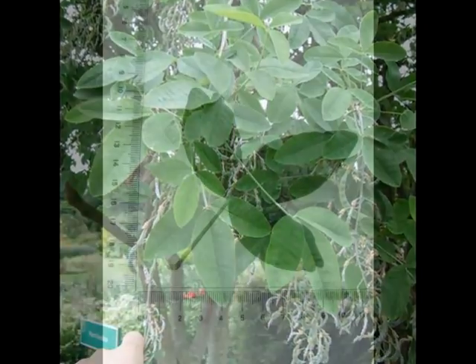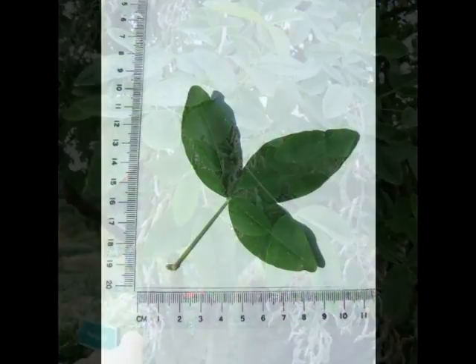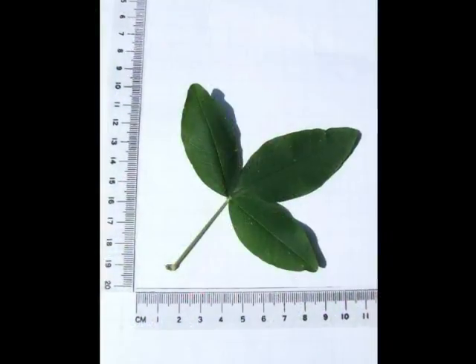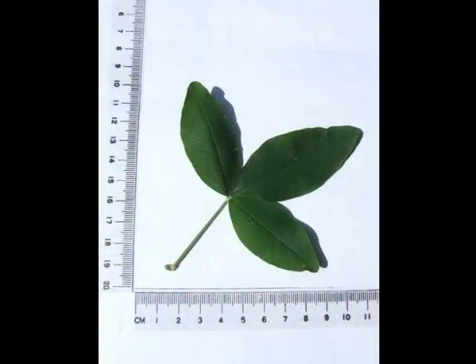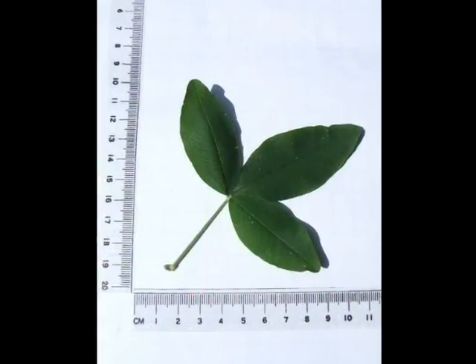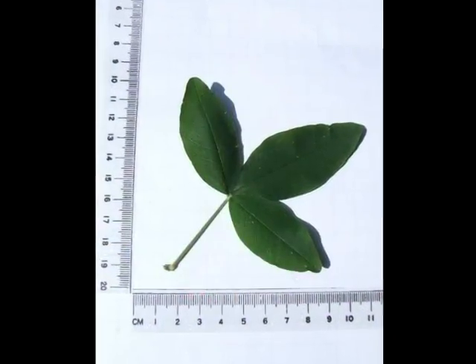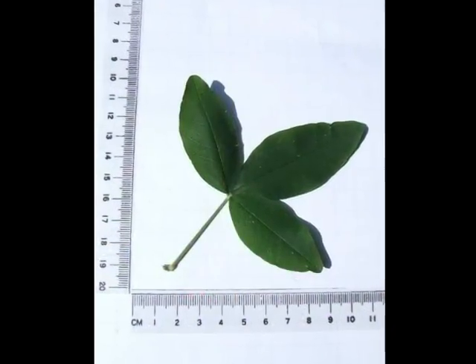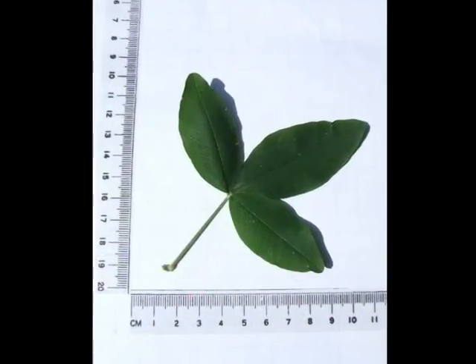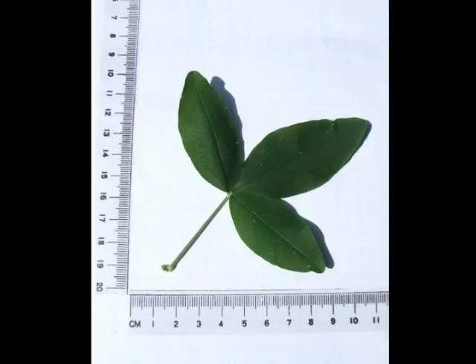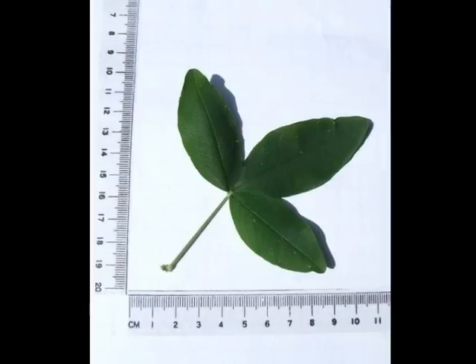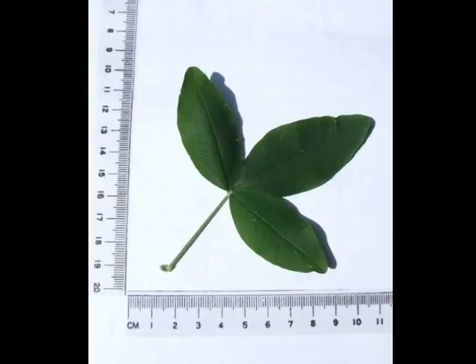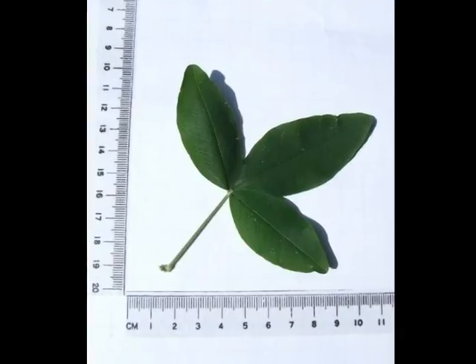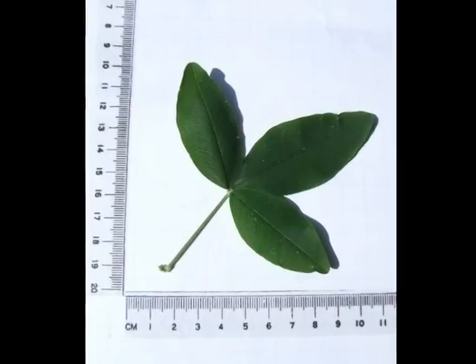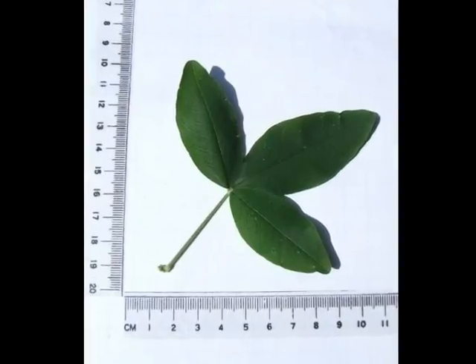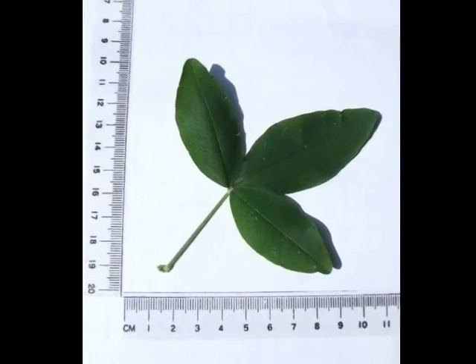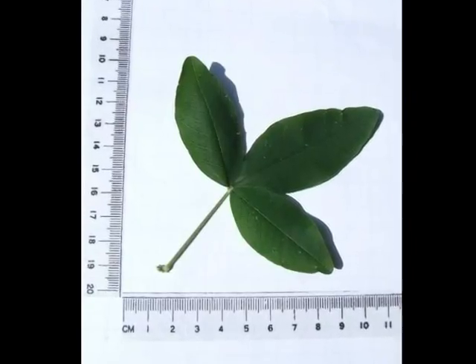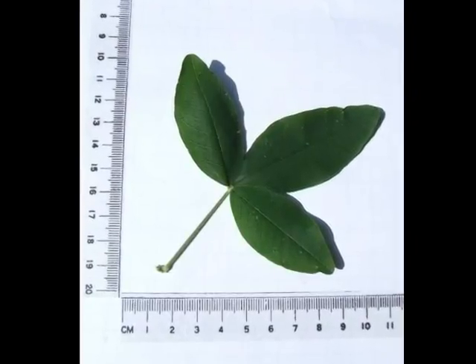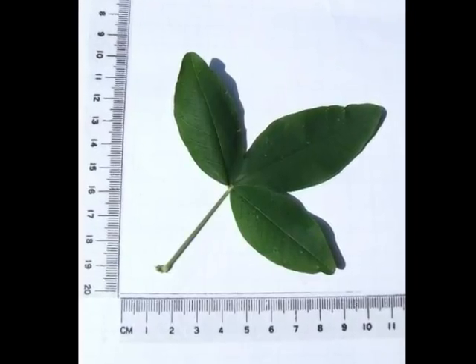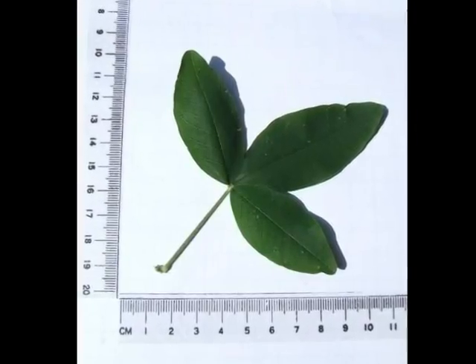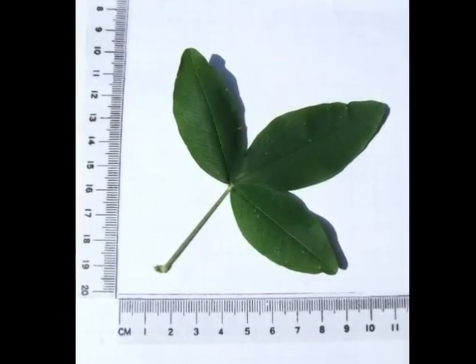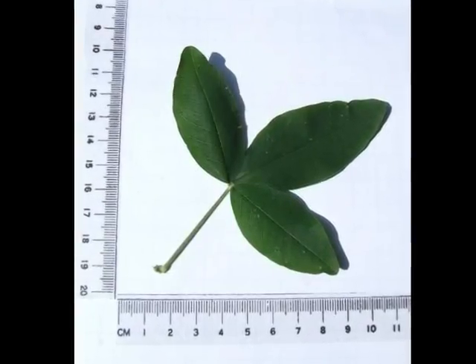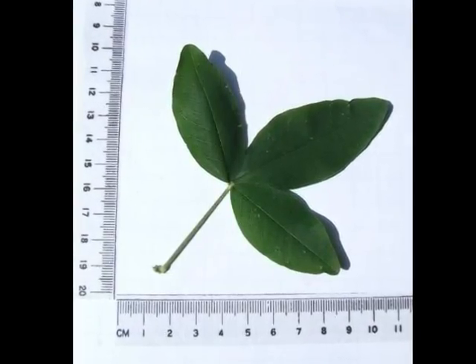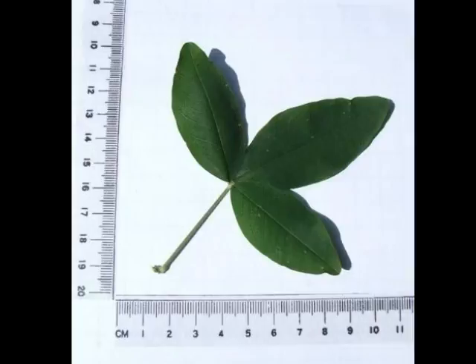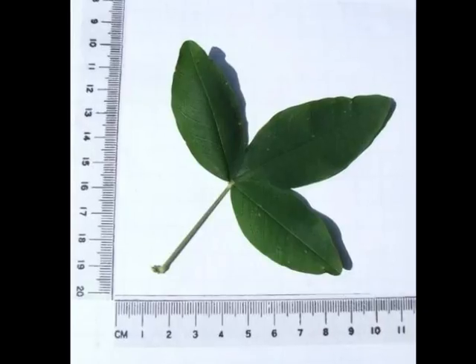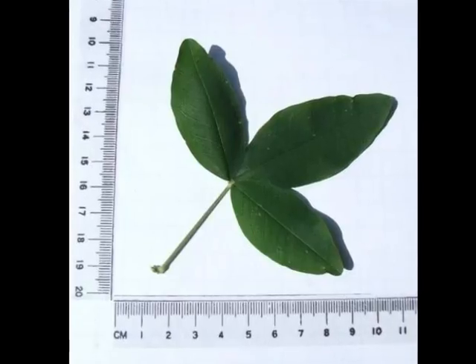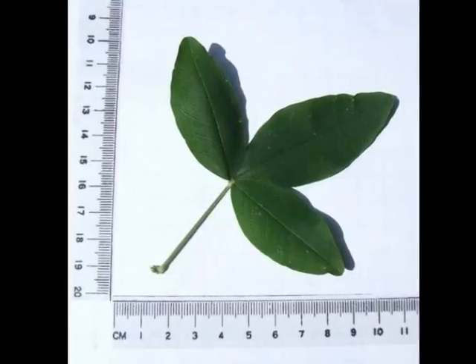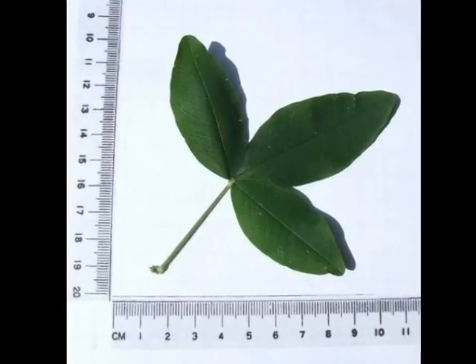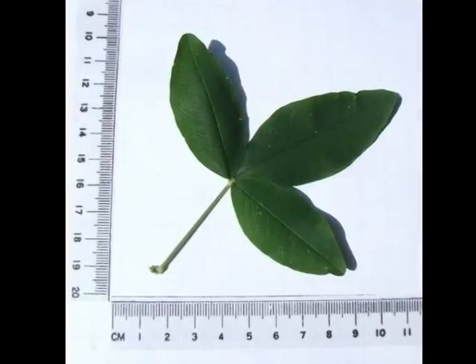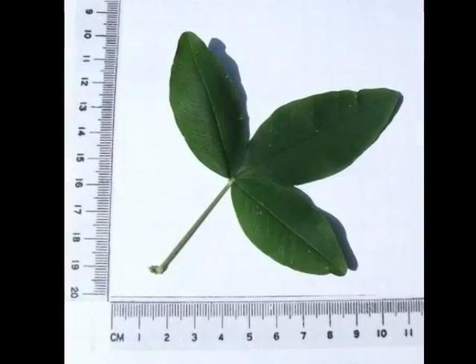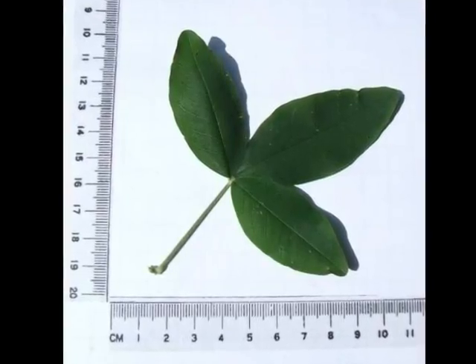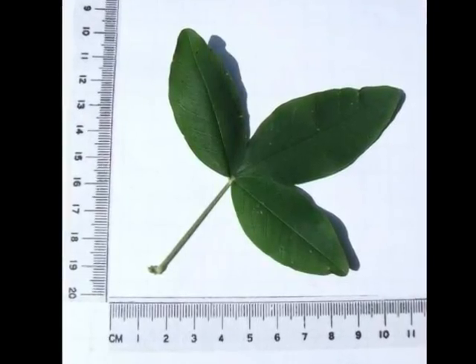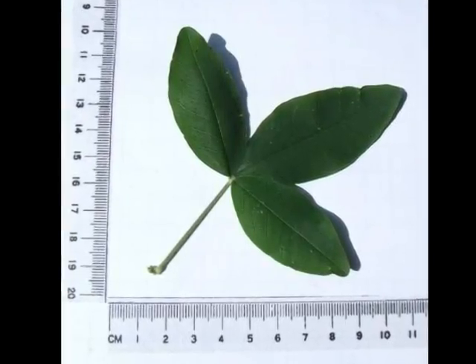The leaf itself is compound, trifoliate, with three relatively smooth-edged elliptic leaflets, normally only with one main vein visible from a distance.